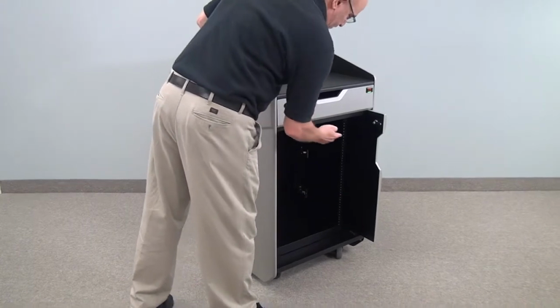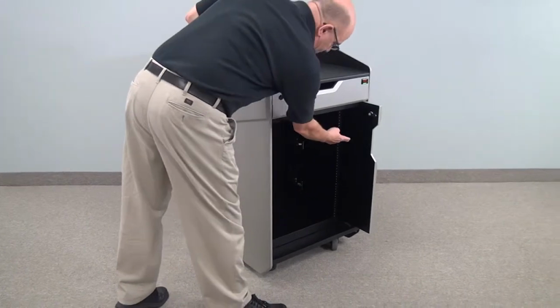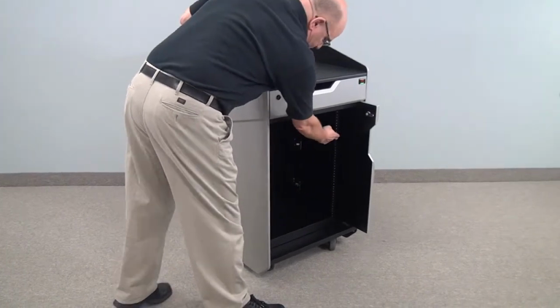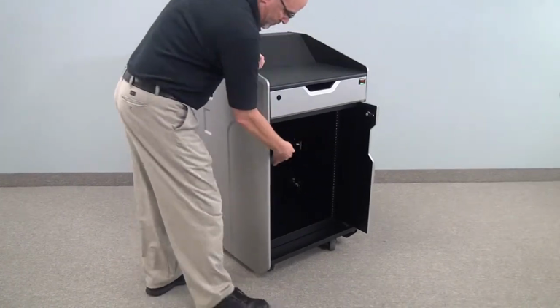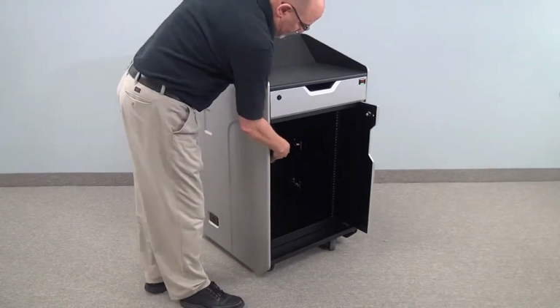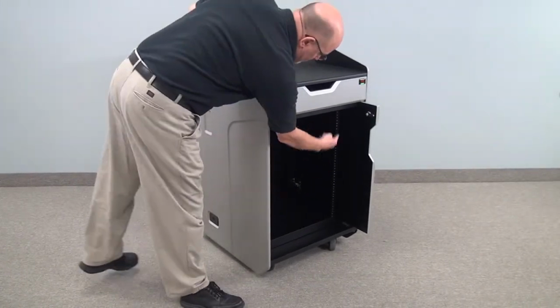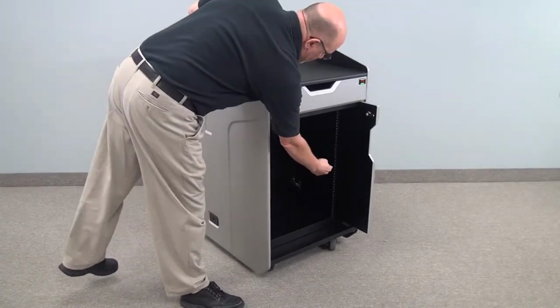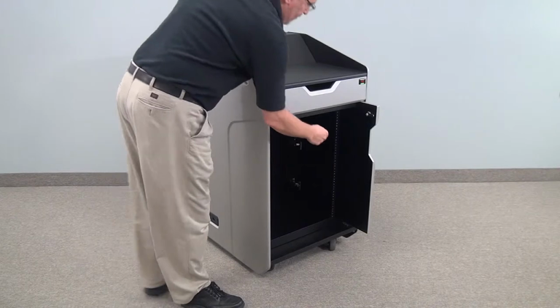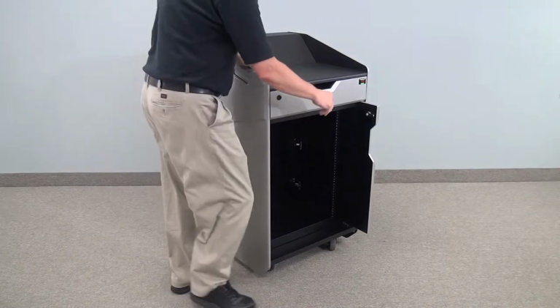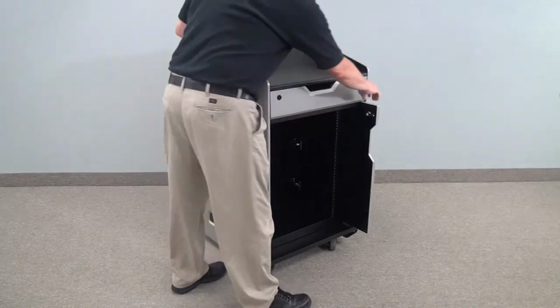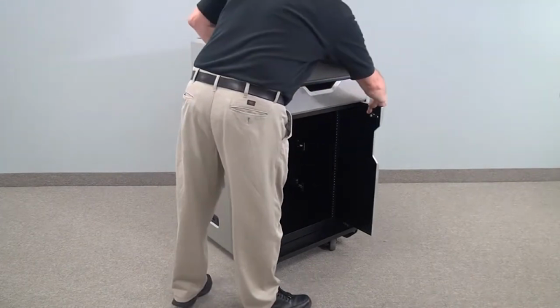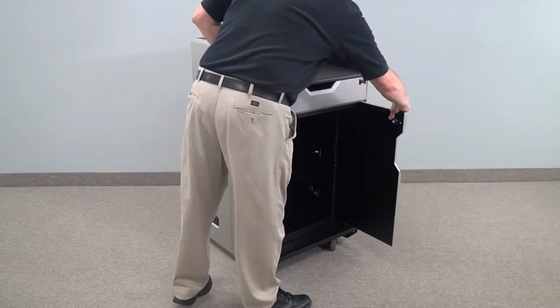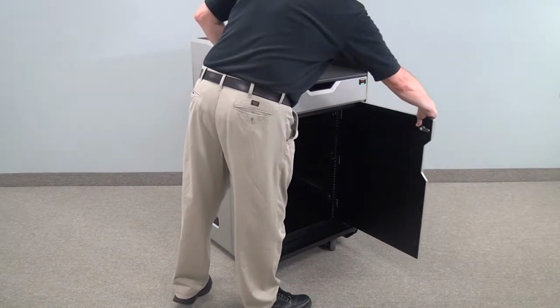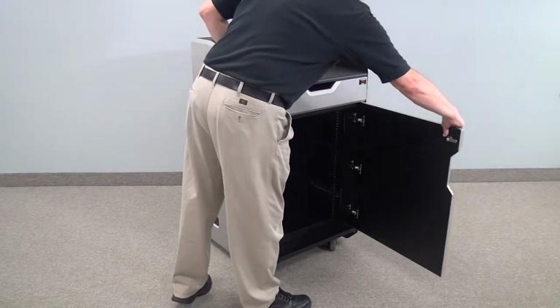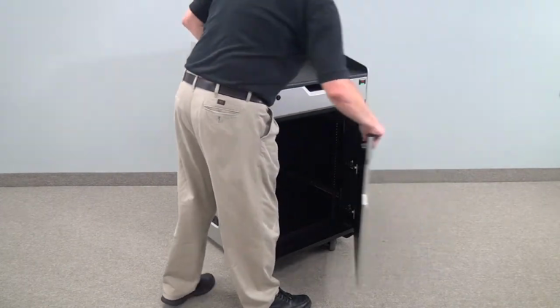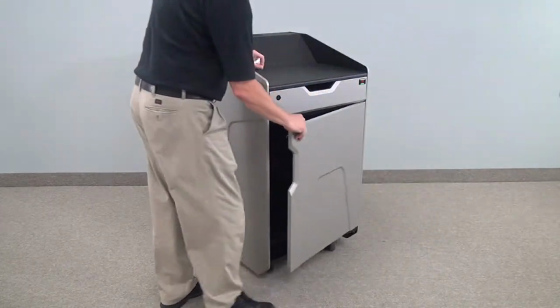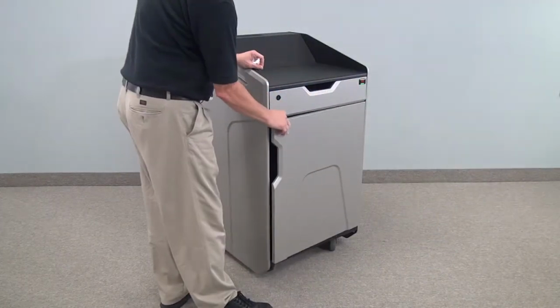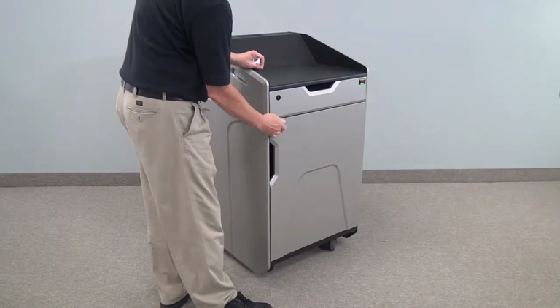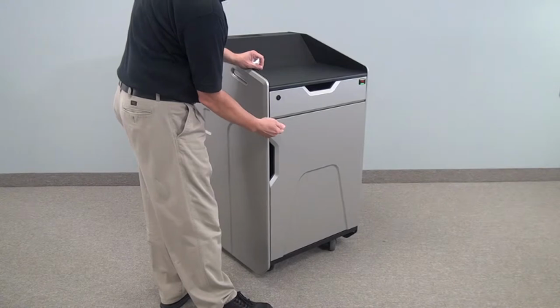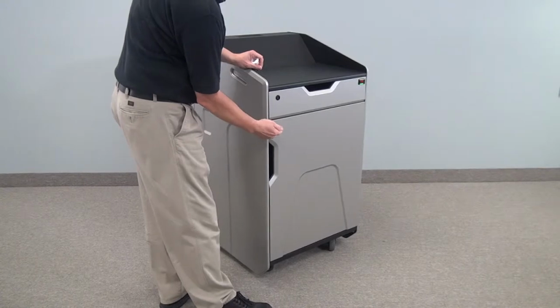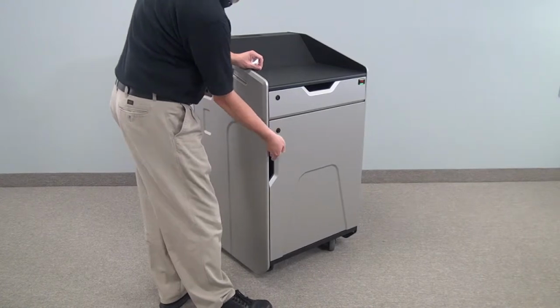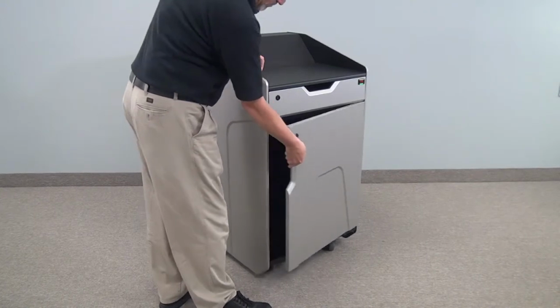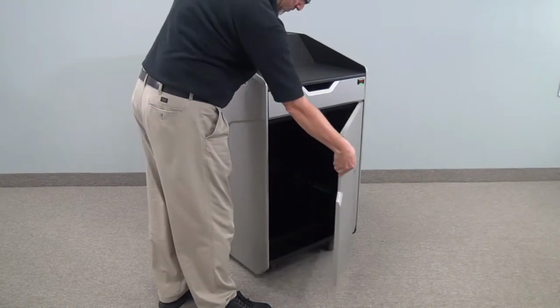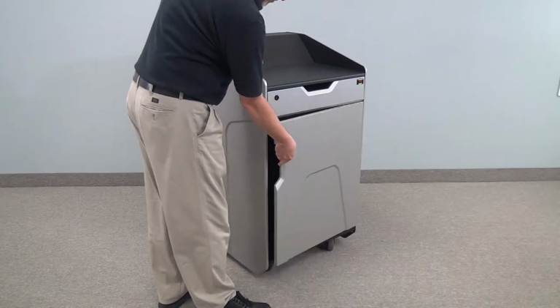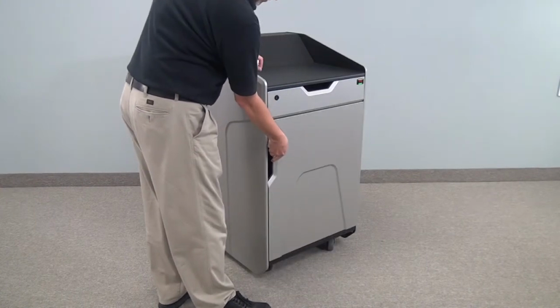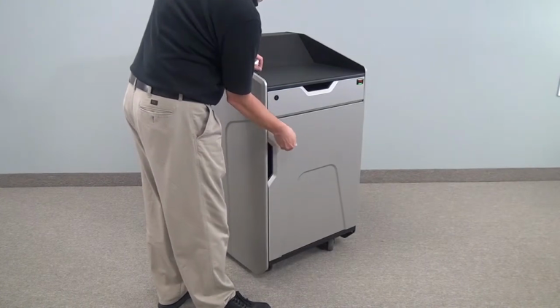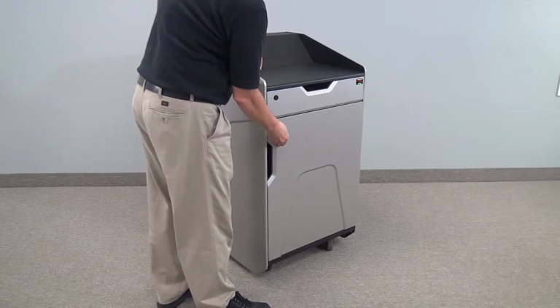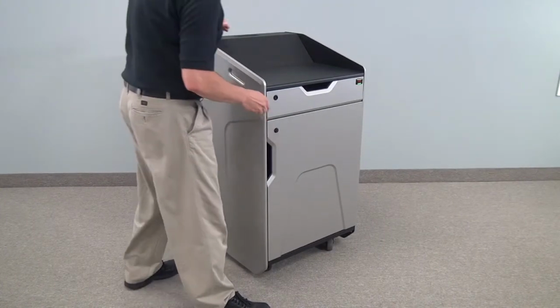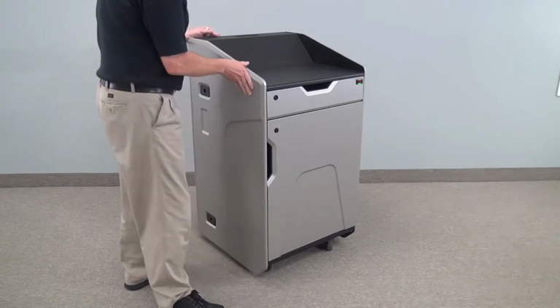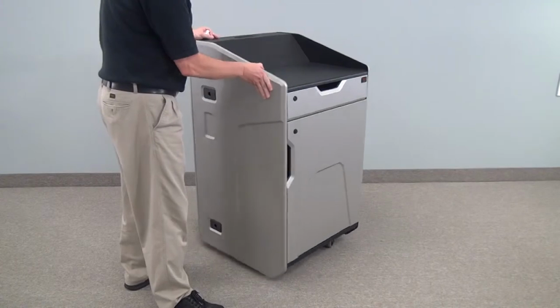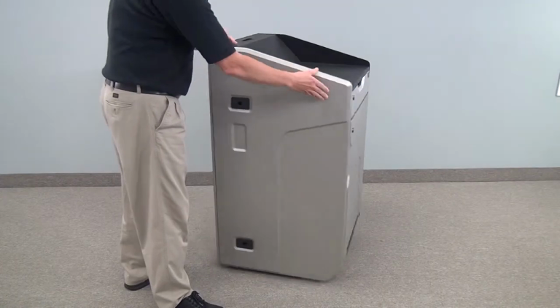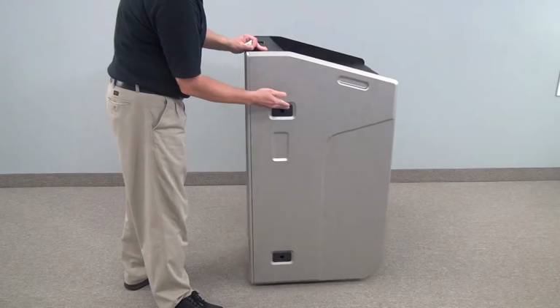On the interior, you've got 14 rack units of rack rail, and you have a pocket door. So when you've got the door inside, you have easy access to all the electronic equipment. And then, of course, you can lock it up for security.